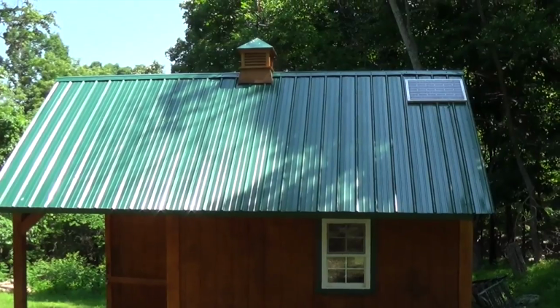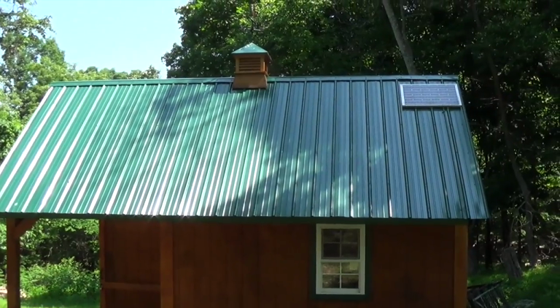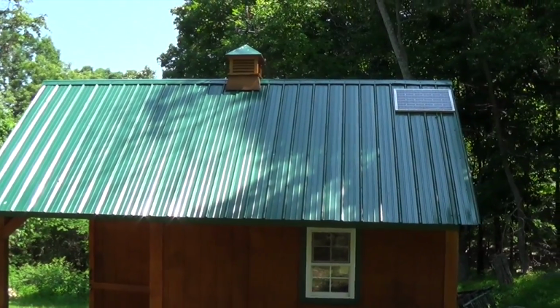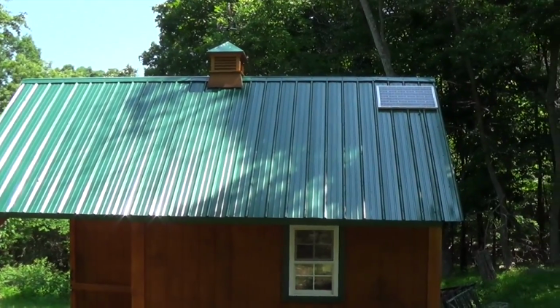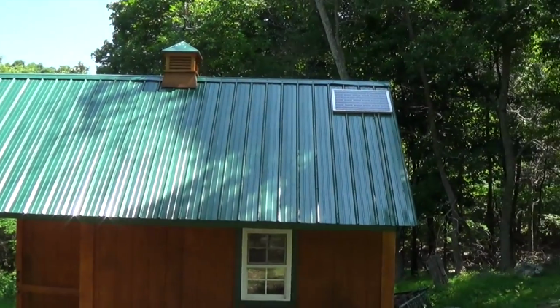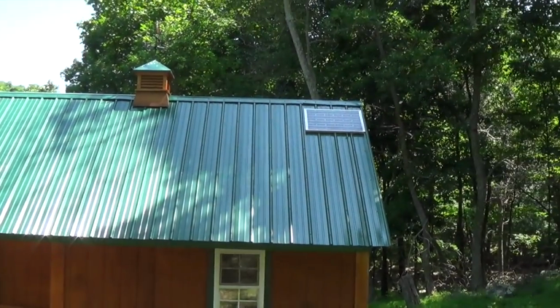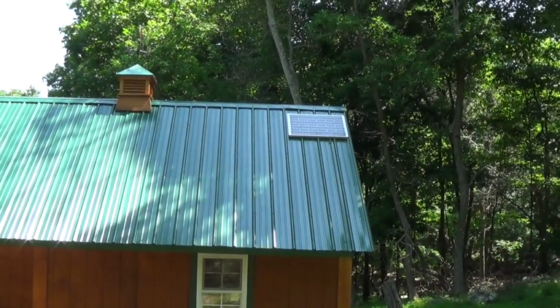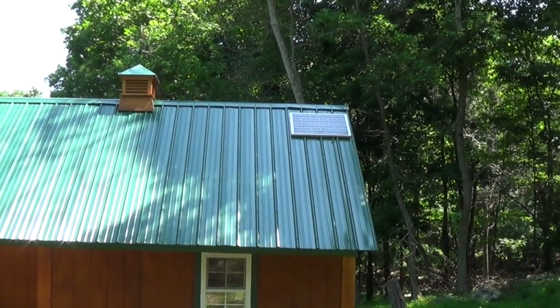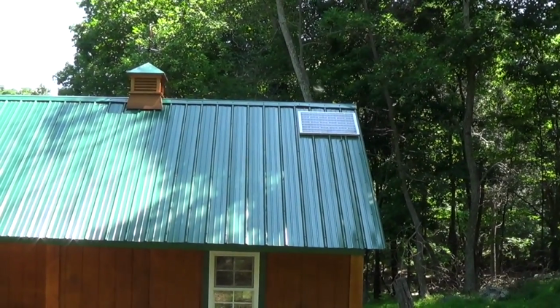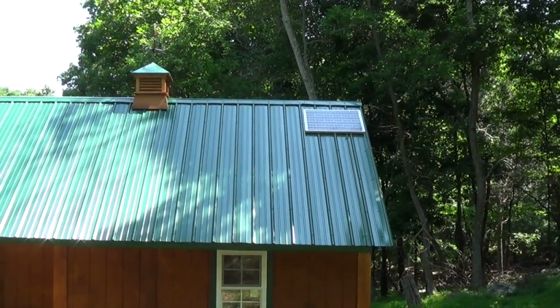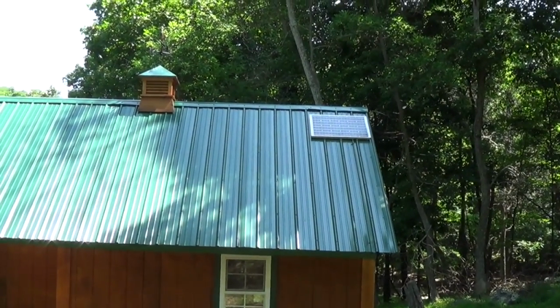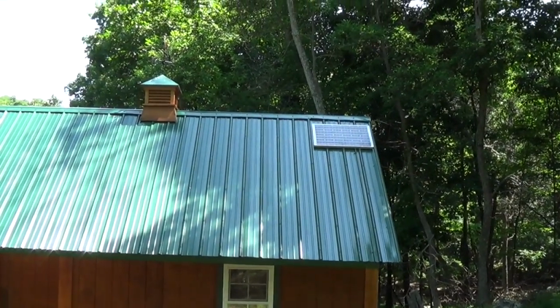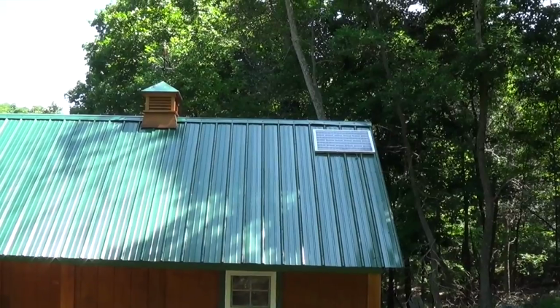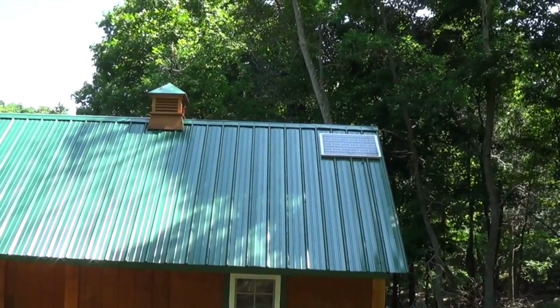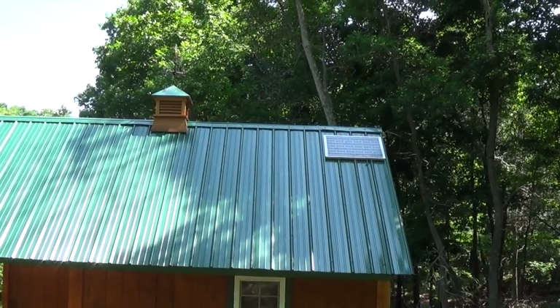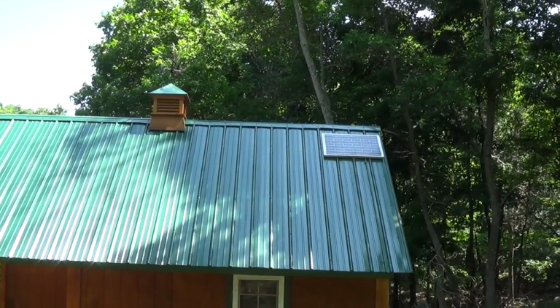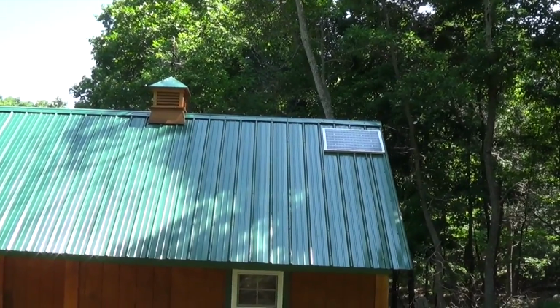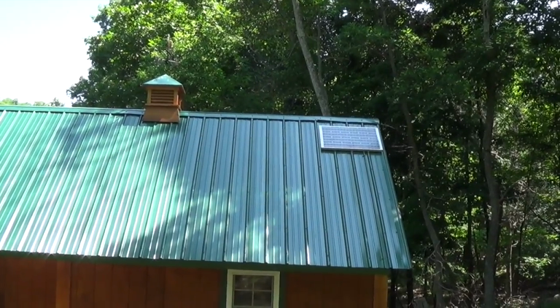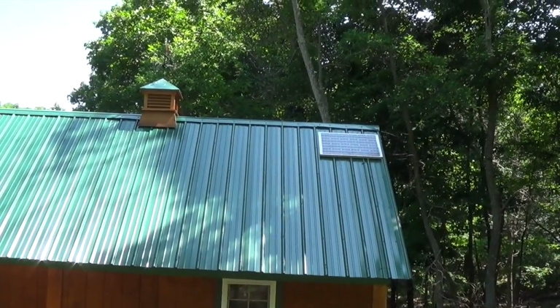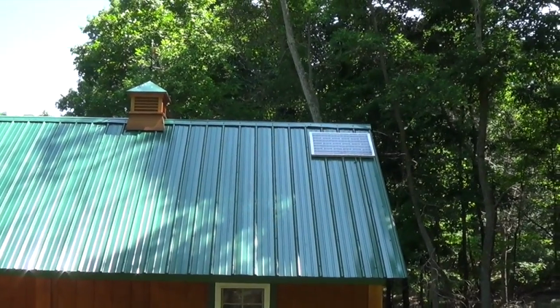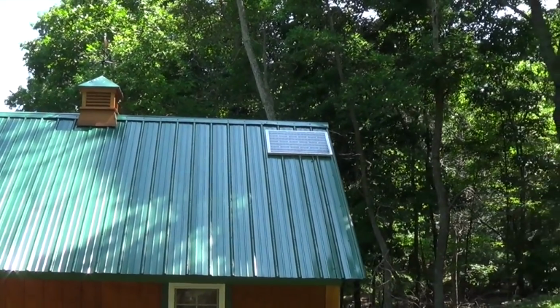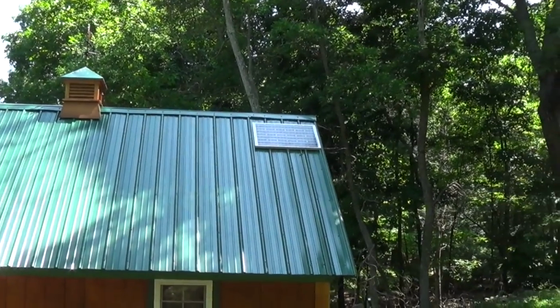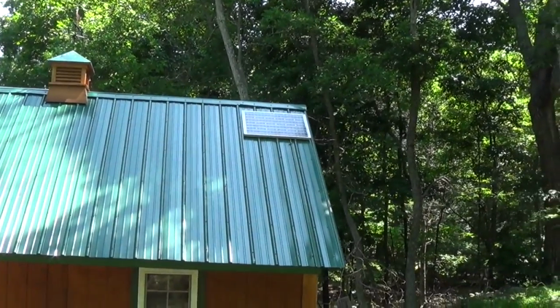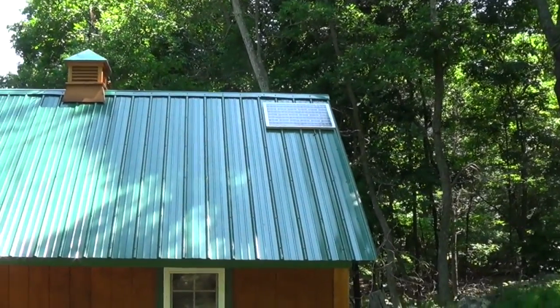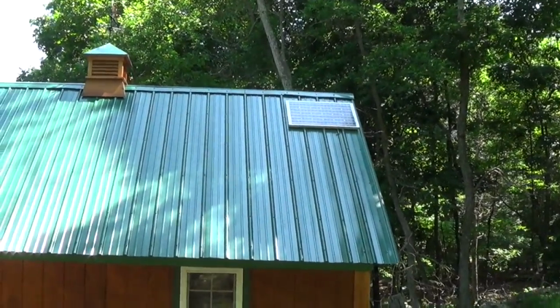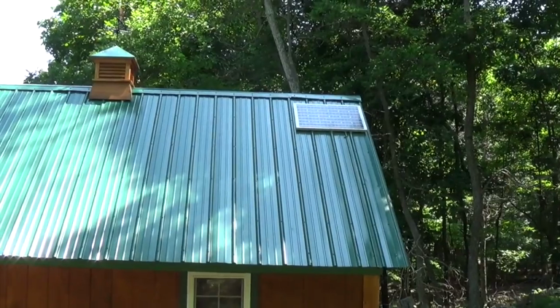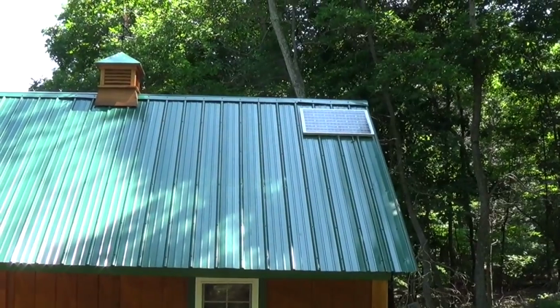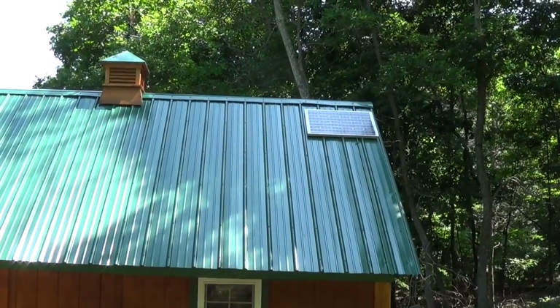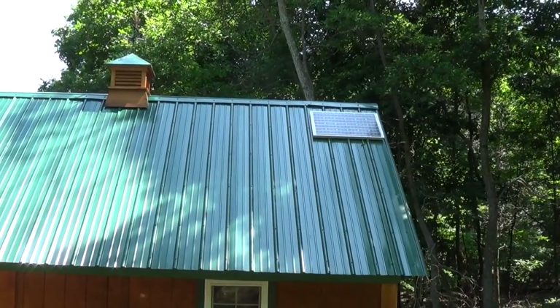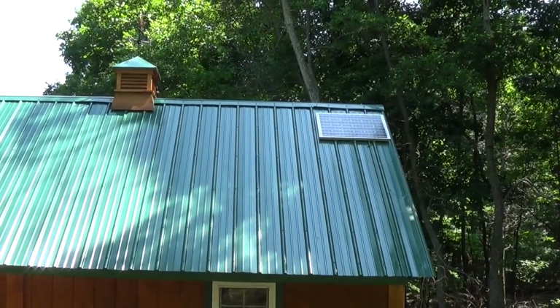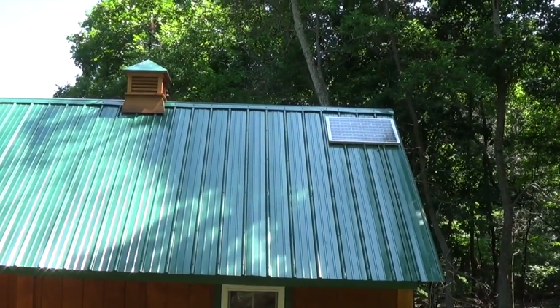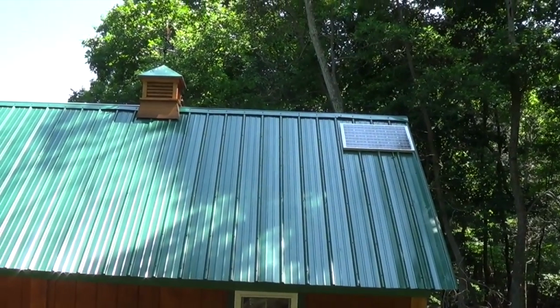Just want to show you the small solar system I installed in my shed recently. Towards the back peak of the roof is a 60-watt monocrystalline solar panel, and I believe it's going to be more than enough. On the far side of this building, which you're going to see in a minute...